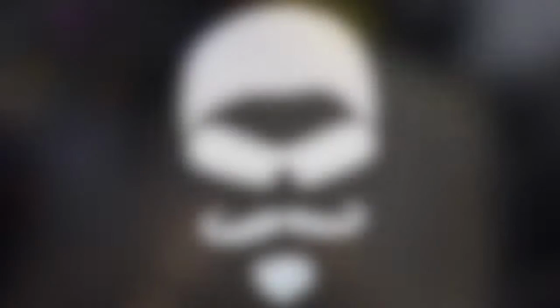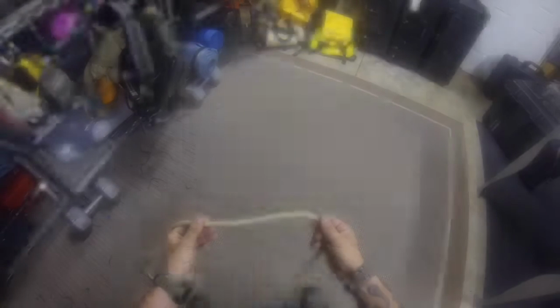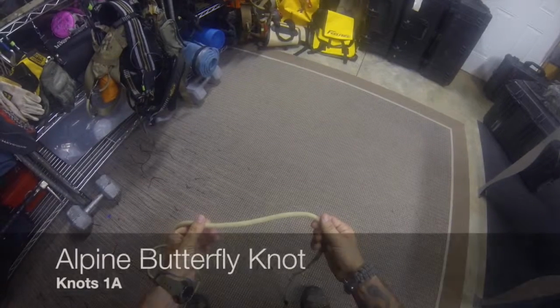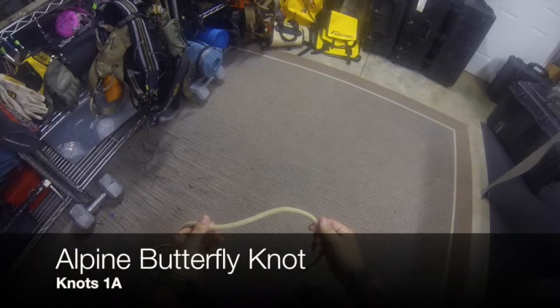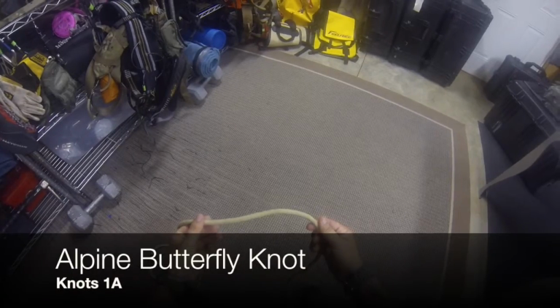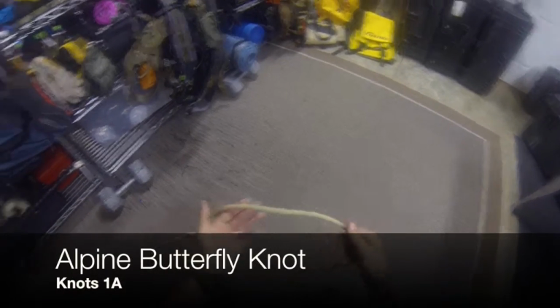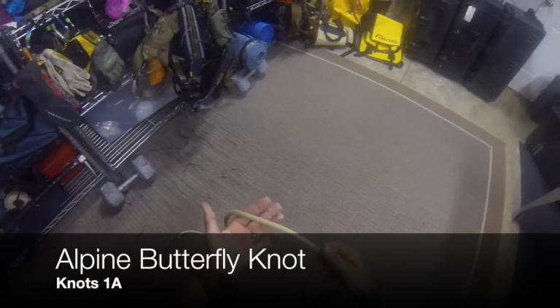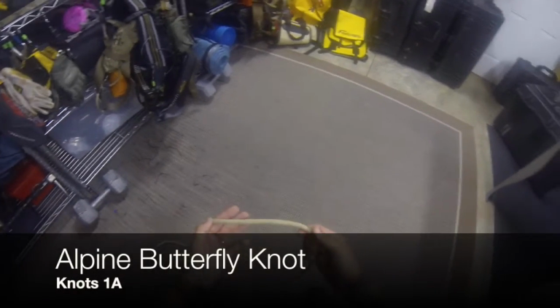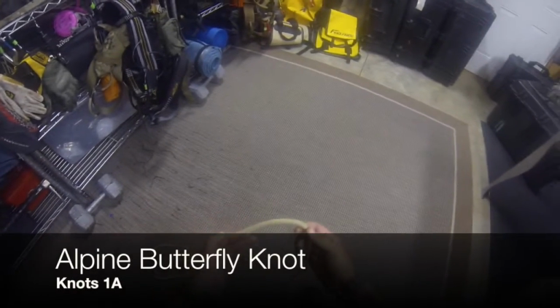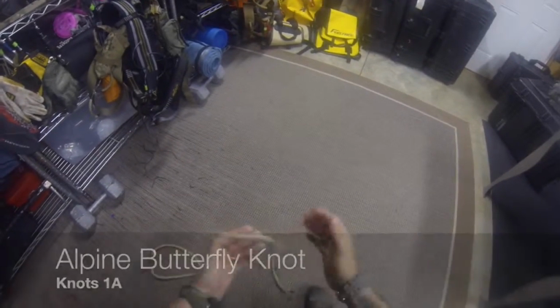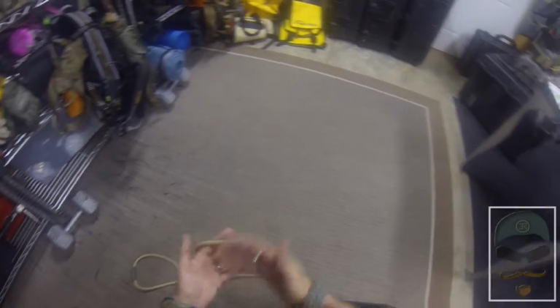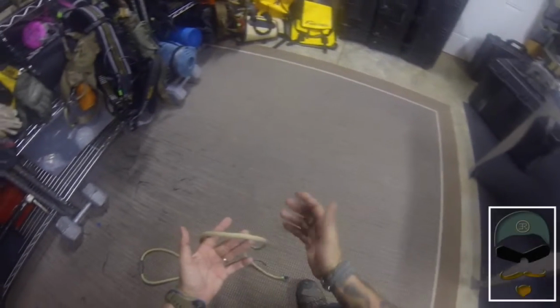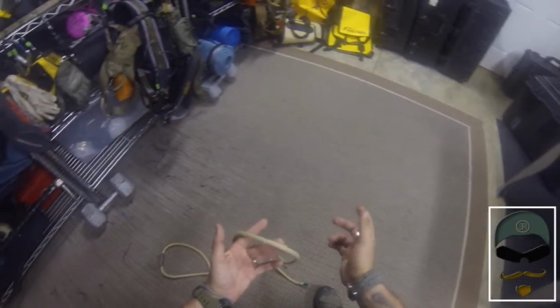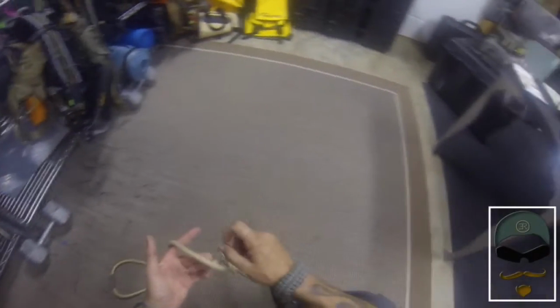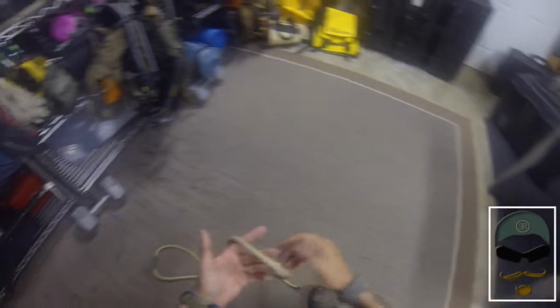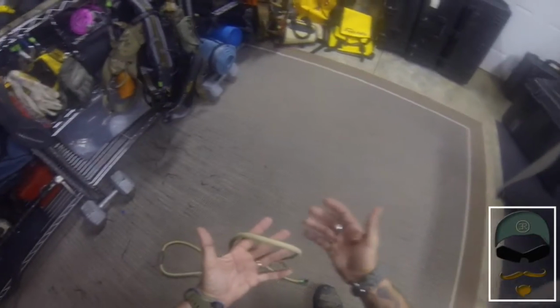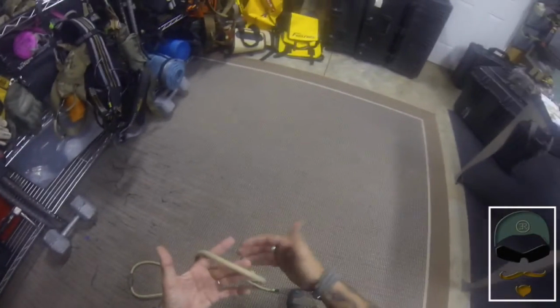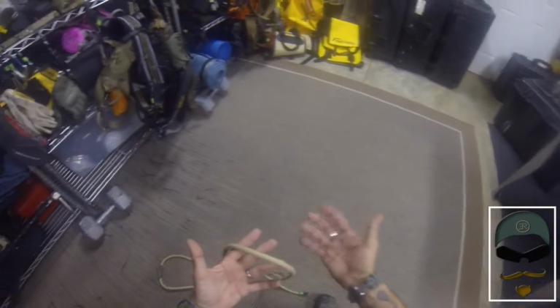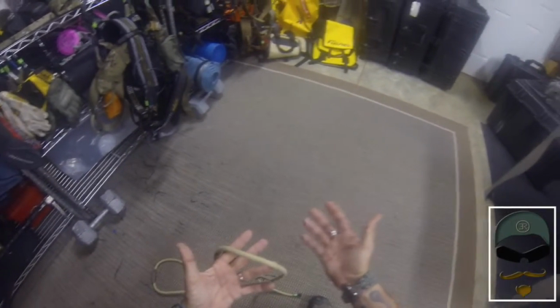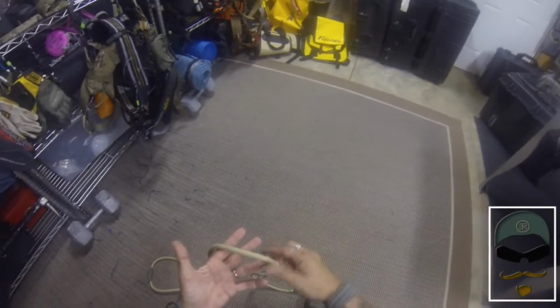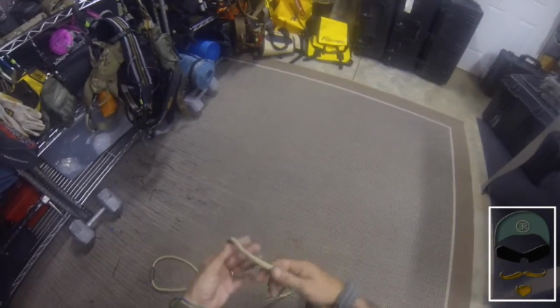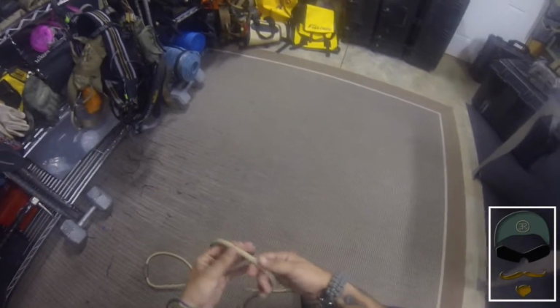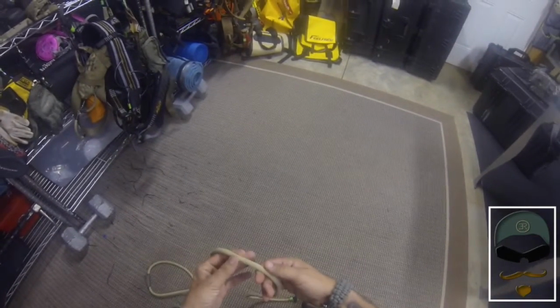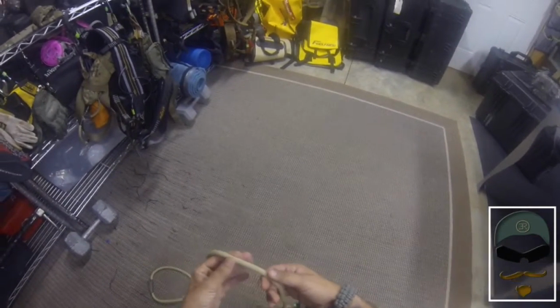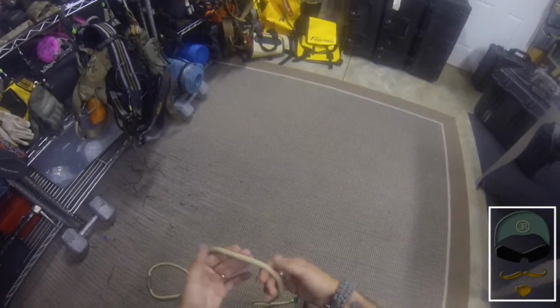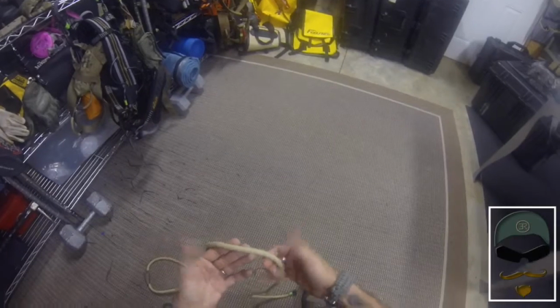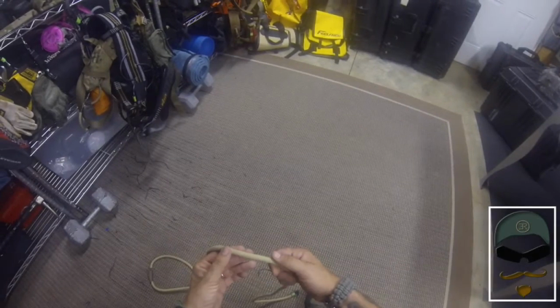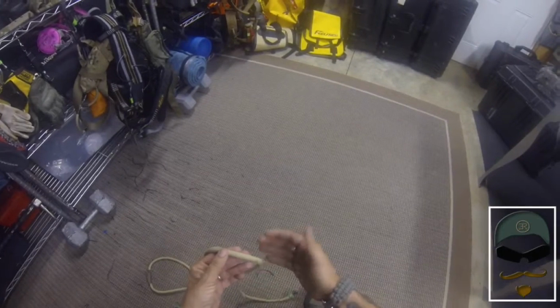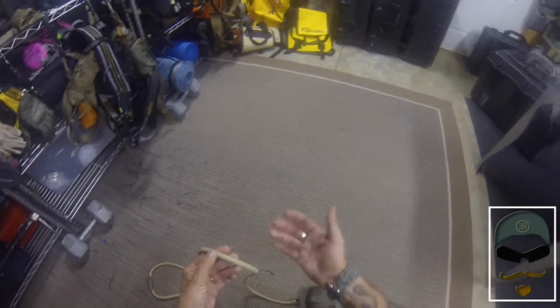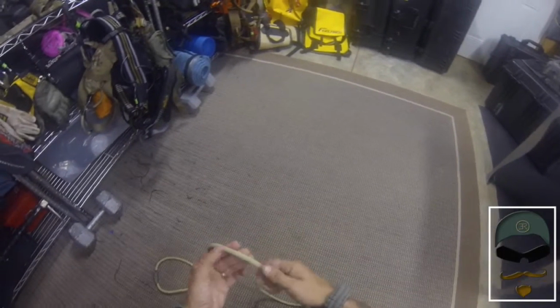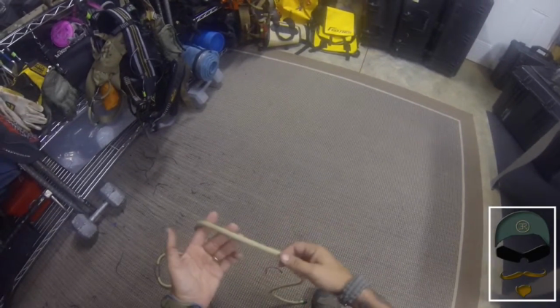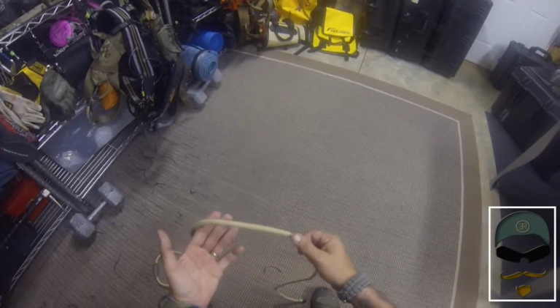We're going to take a look at the Alpine Butterfly Knot. A lot of times it's used for a midline tie-off, and it can also be used as an anchor. The original use was when there was a damaged part of a rope and you needed to keep using that rope — so how can you isolate the damaged portion?